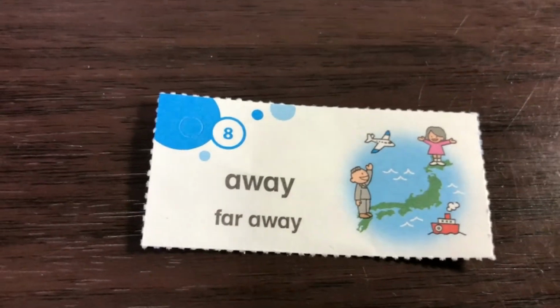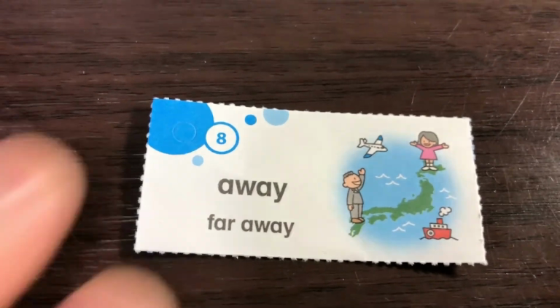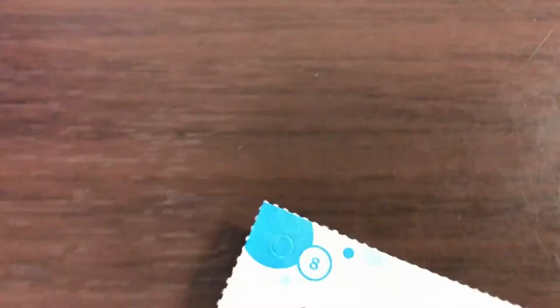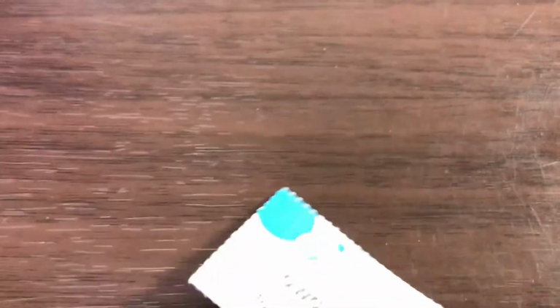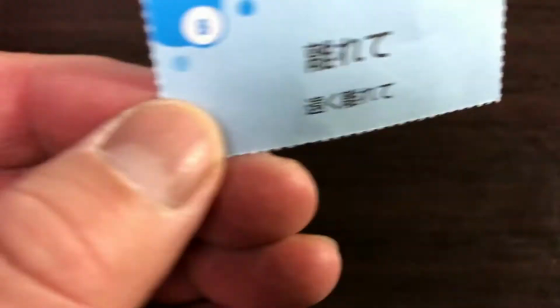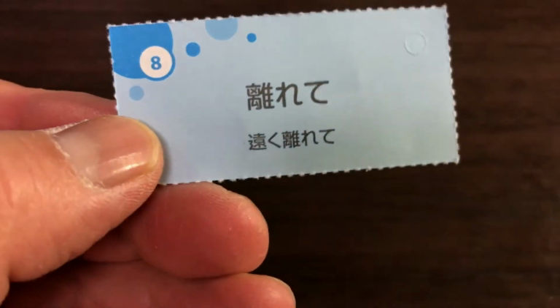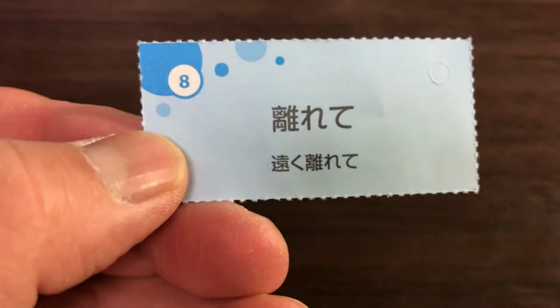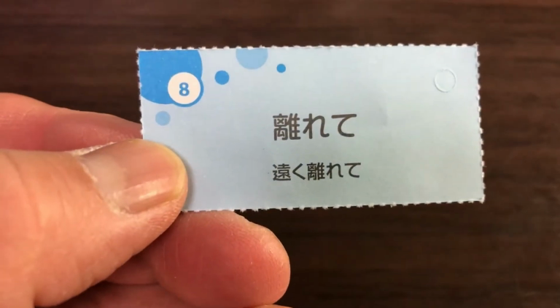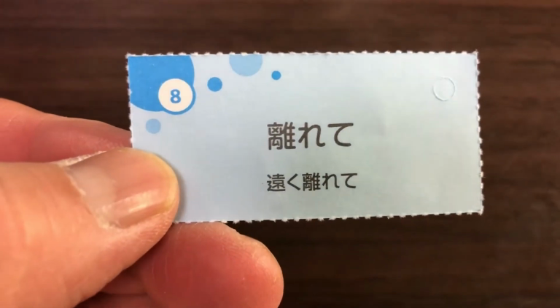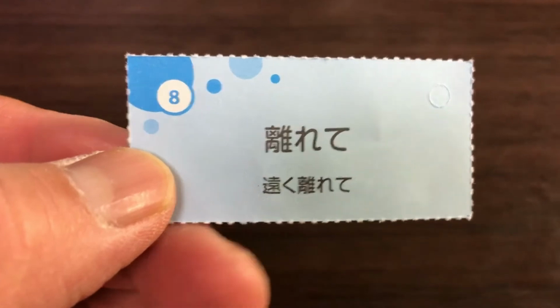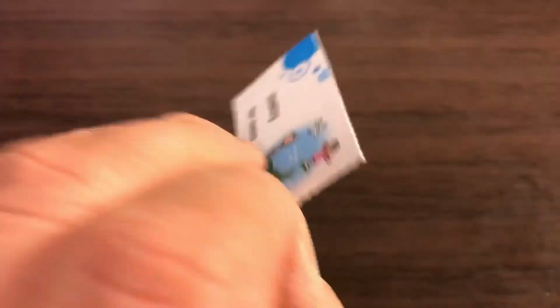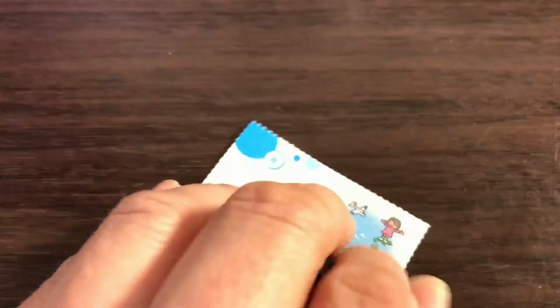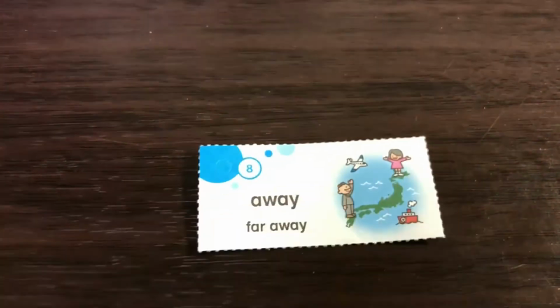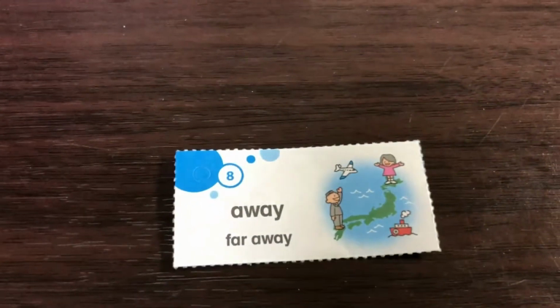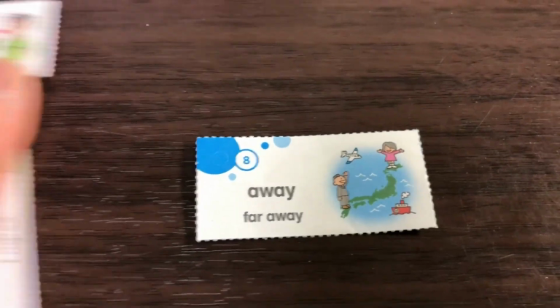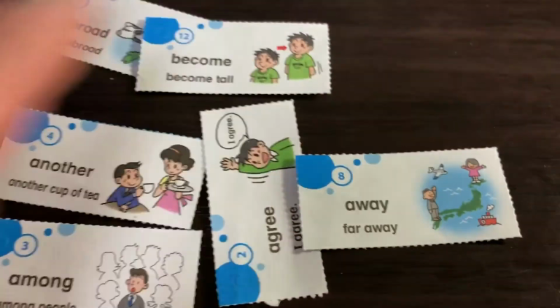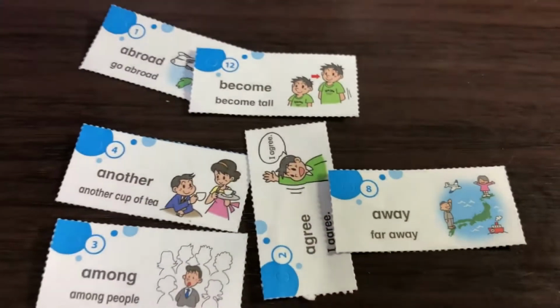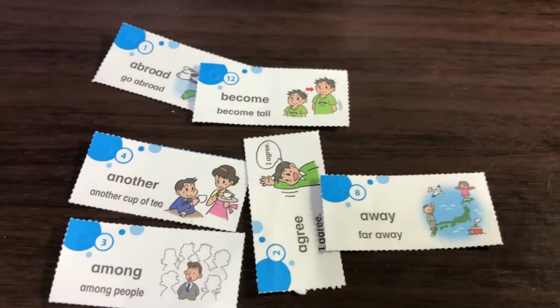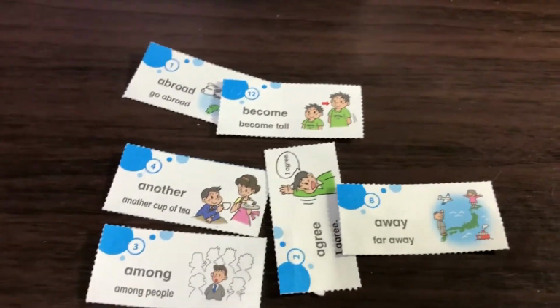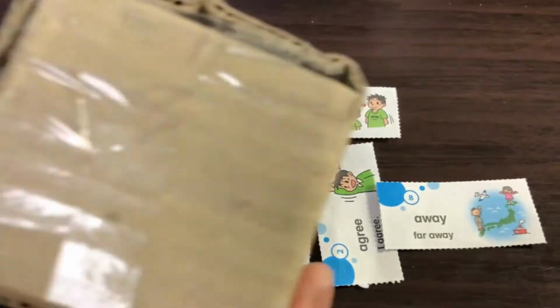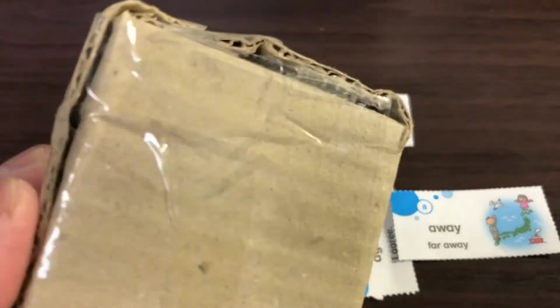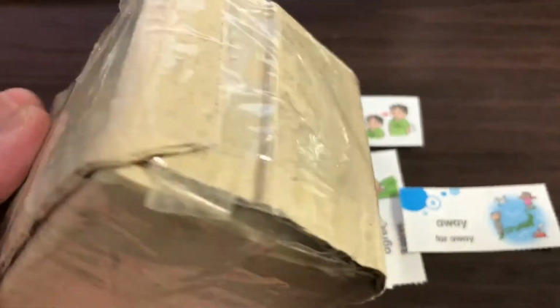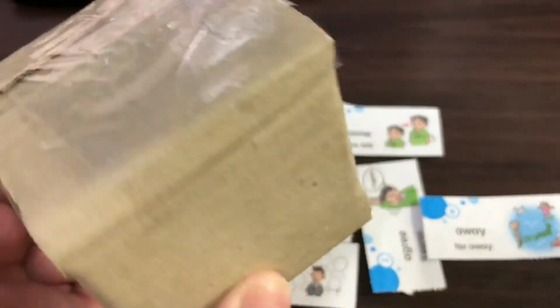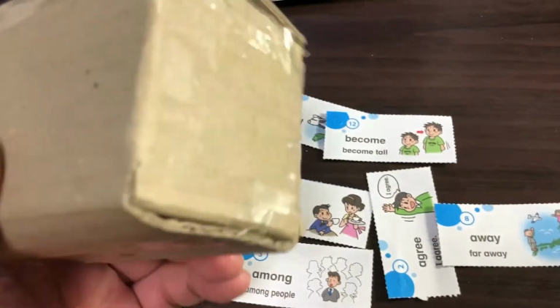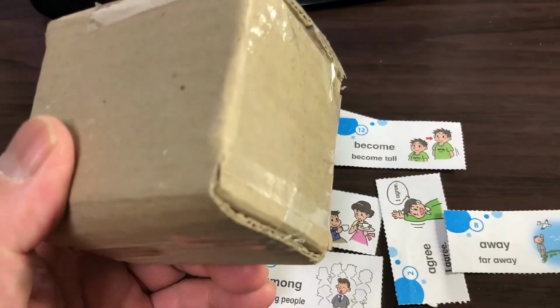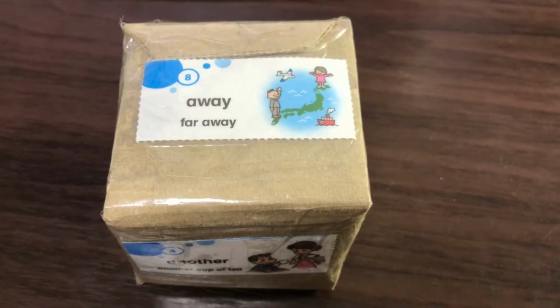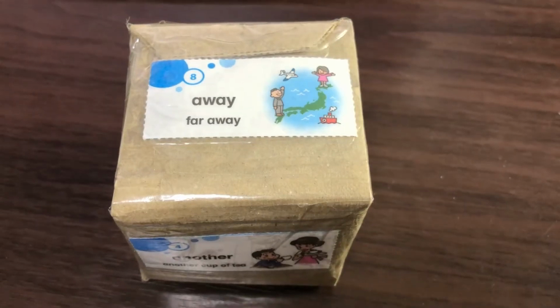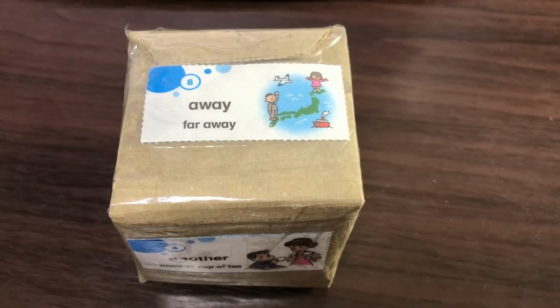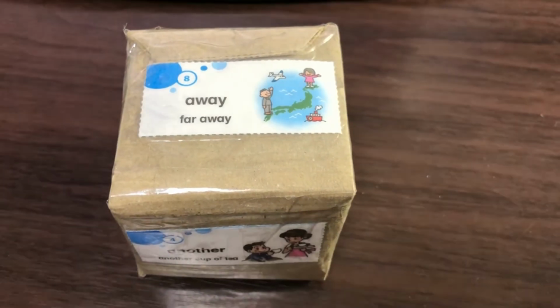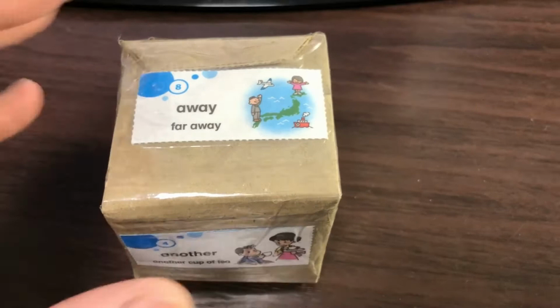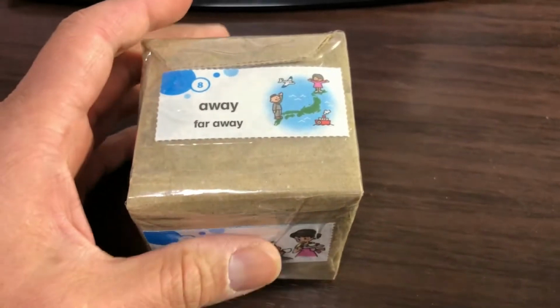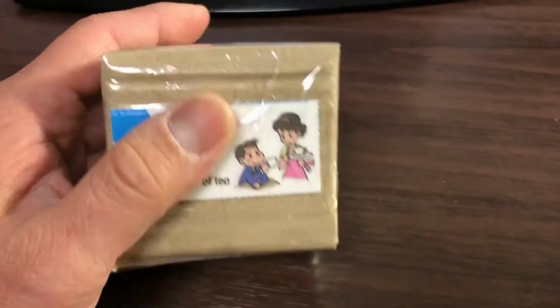This is 'hanareteite.' So I'm going to put these on each side. Ta-da! You're looking at my completed die.